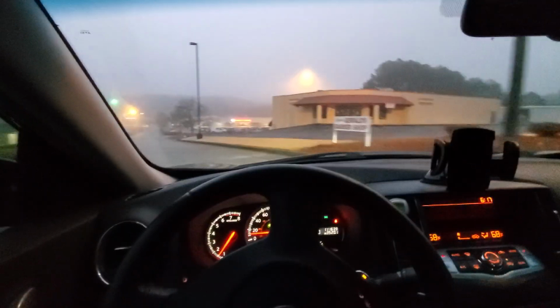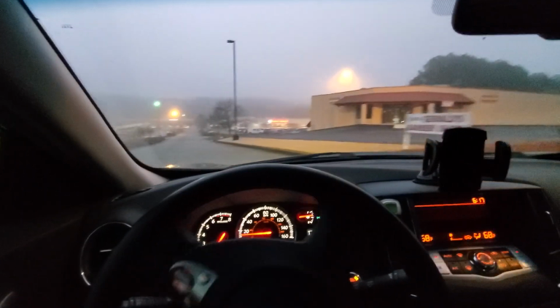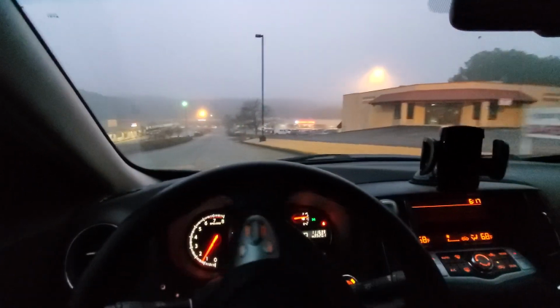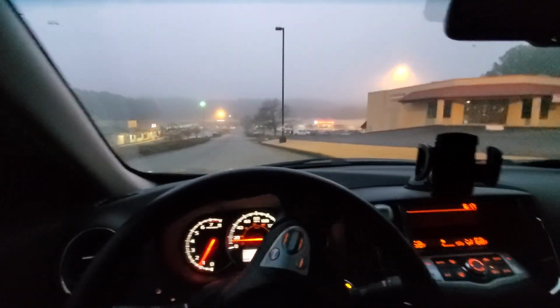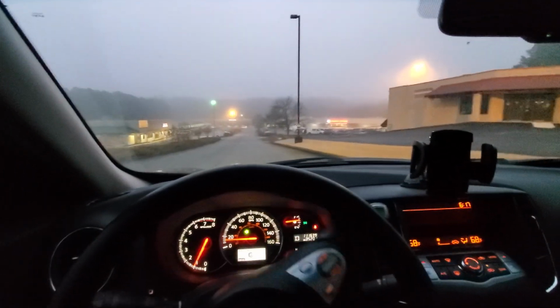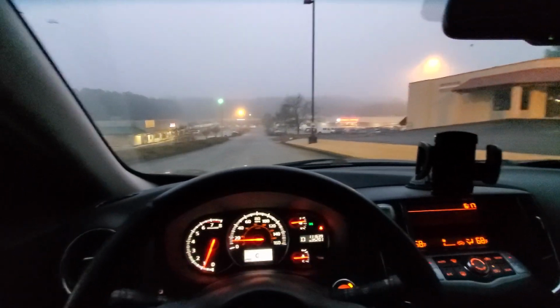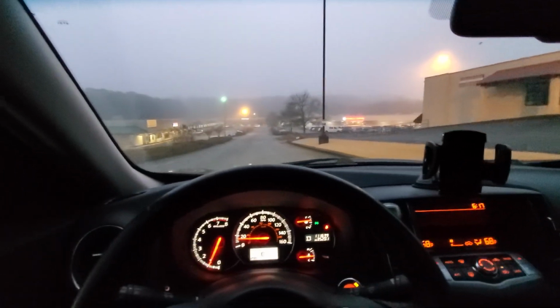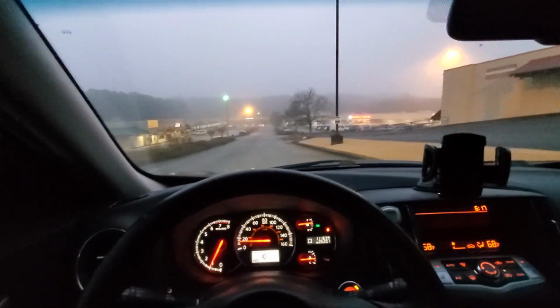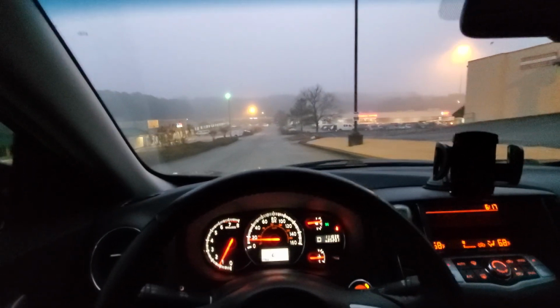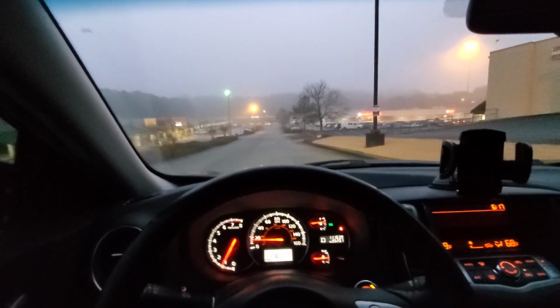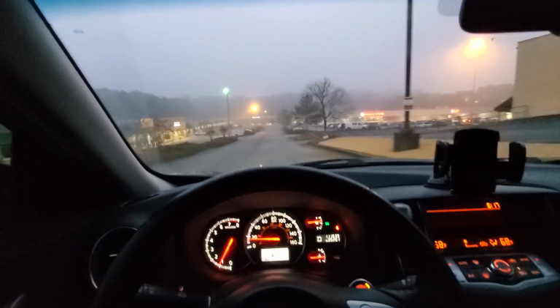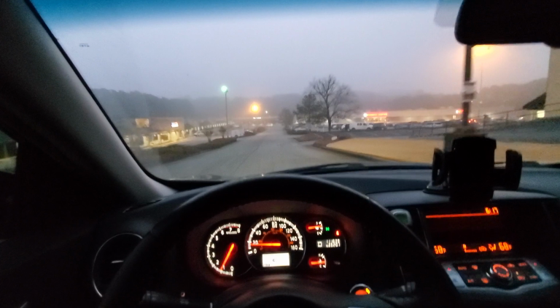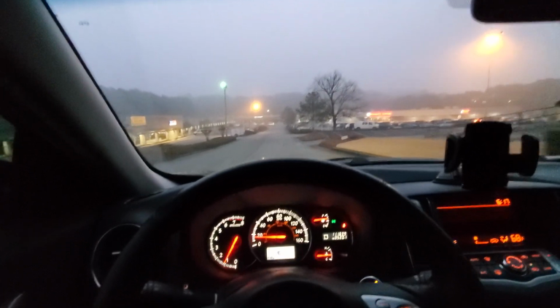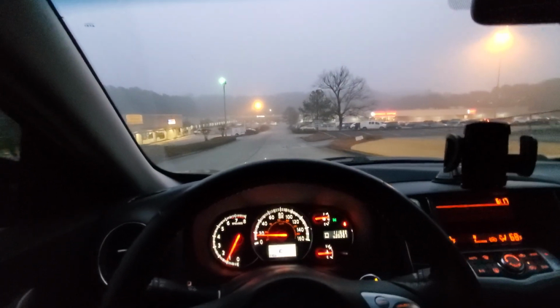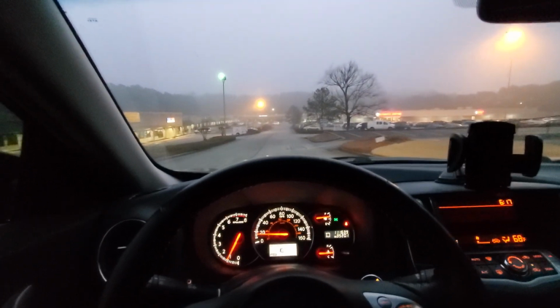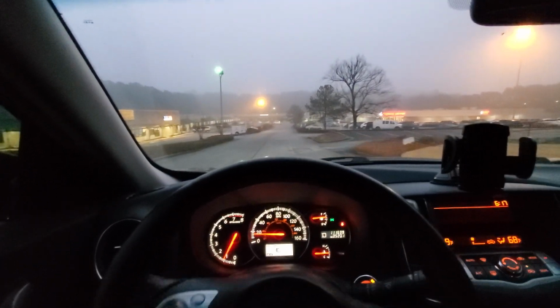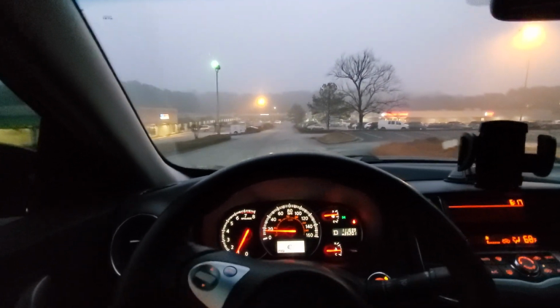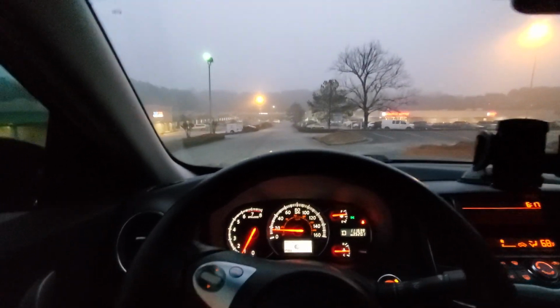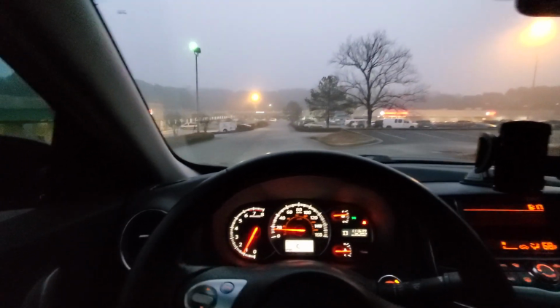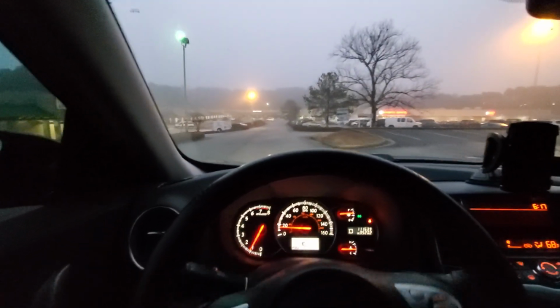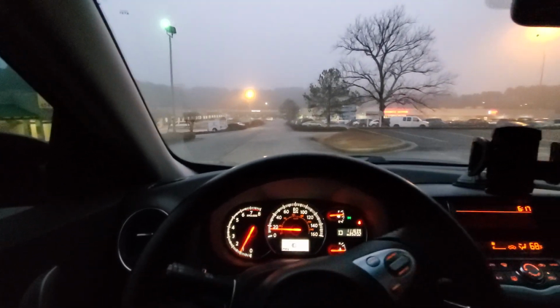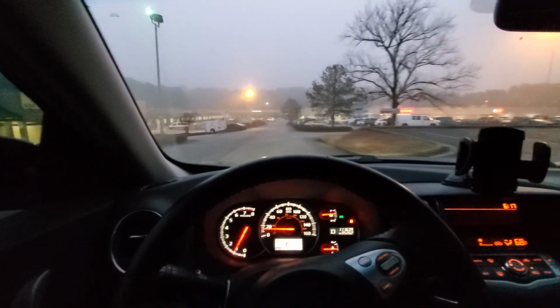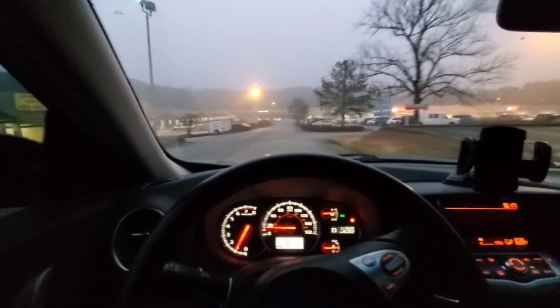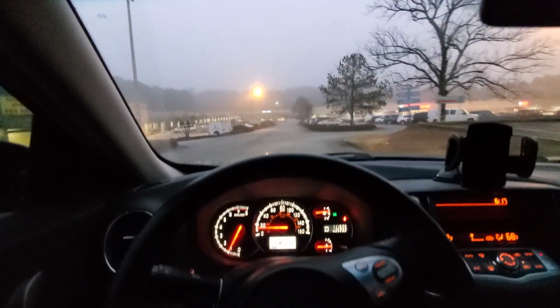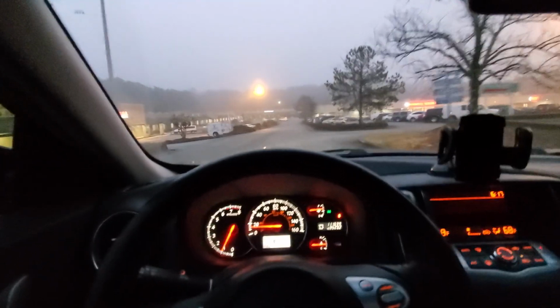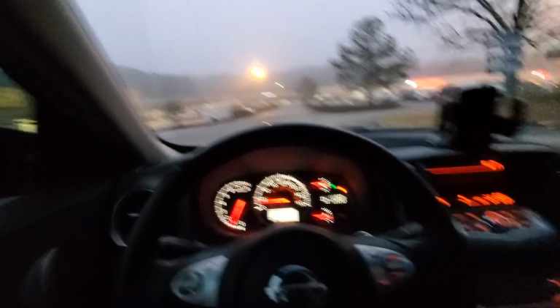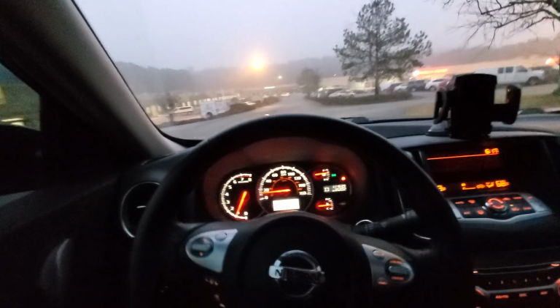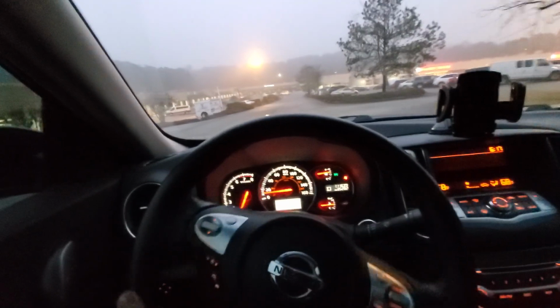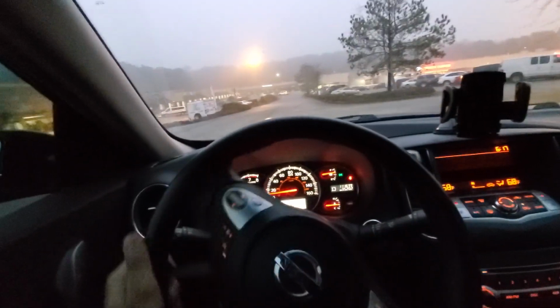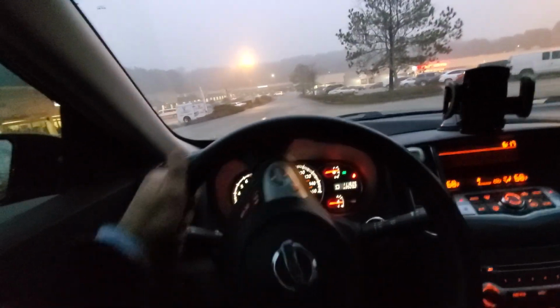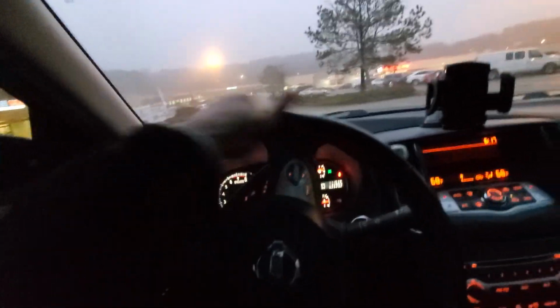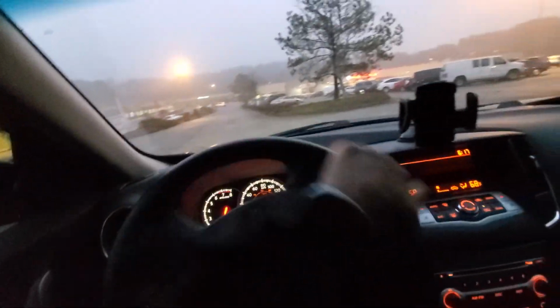So we're just going to turn in here and do a quick turnaround. On the way back I'm going to demonstrate the full-on sport mode. I know that's what you guys are waiting for.